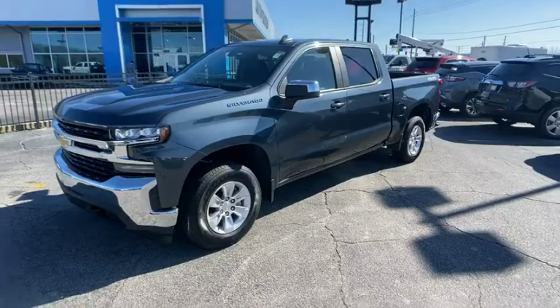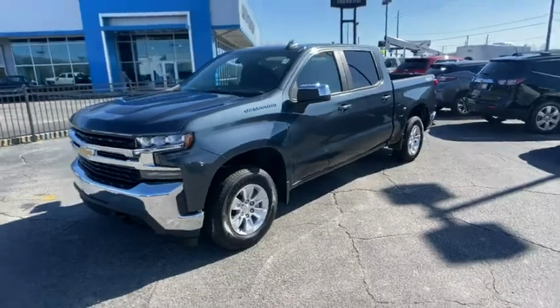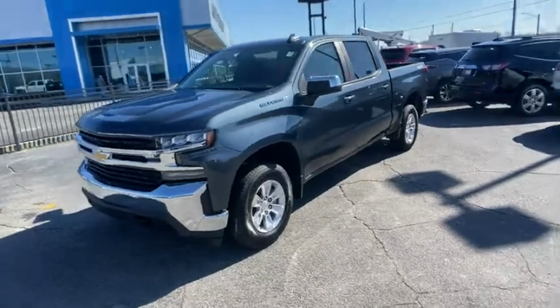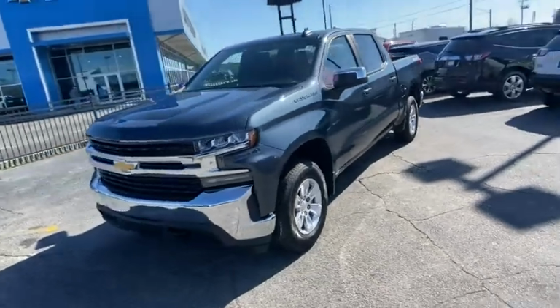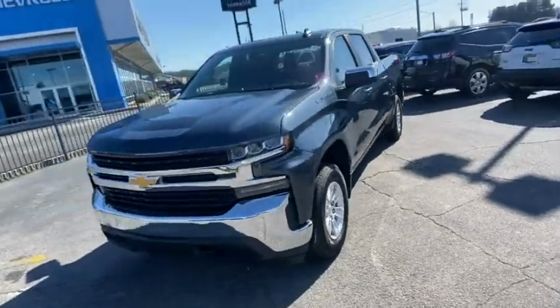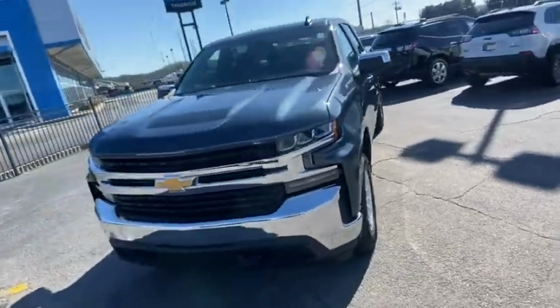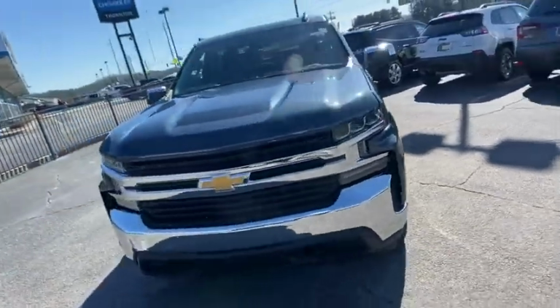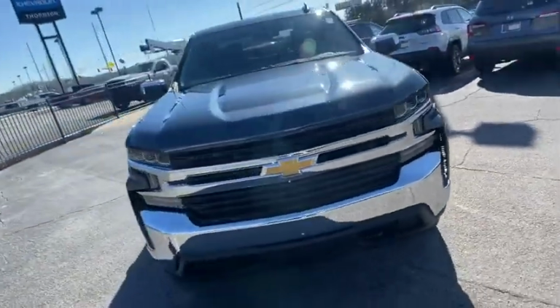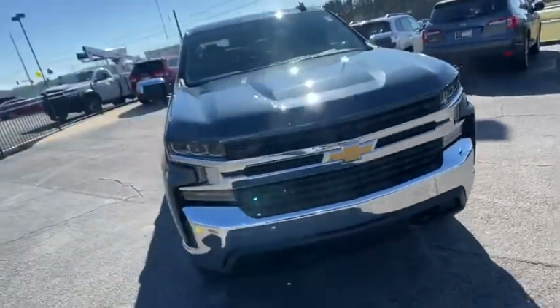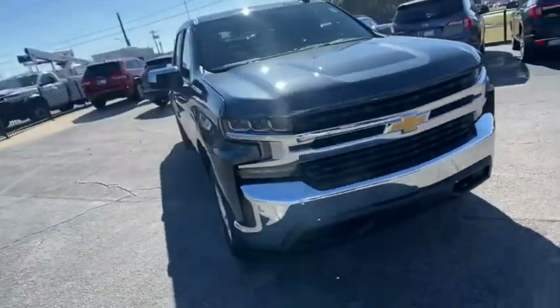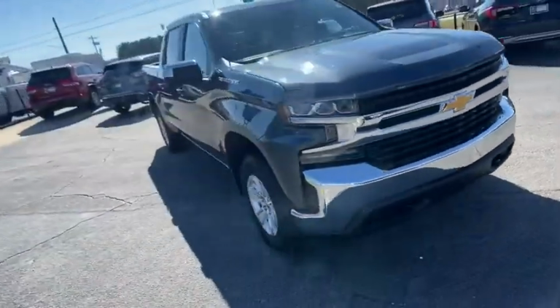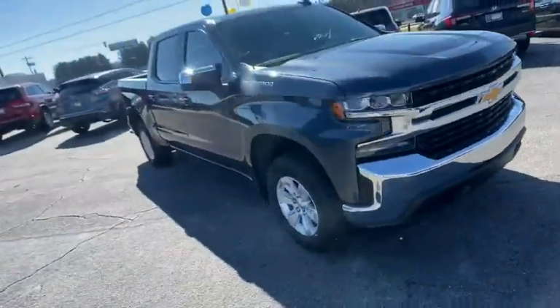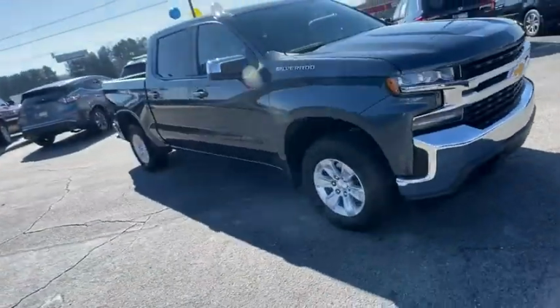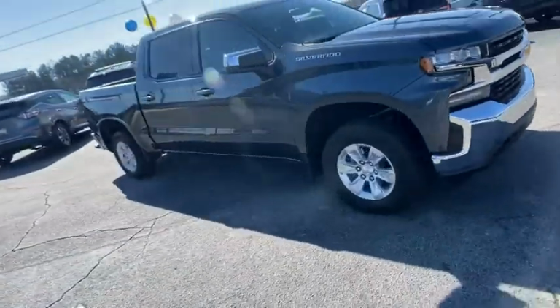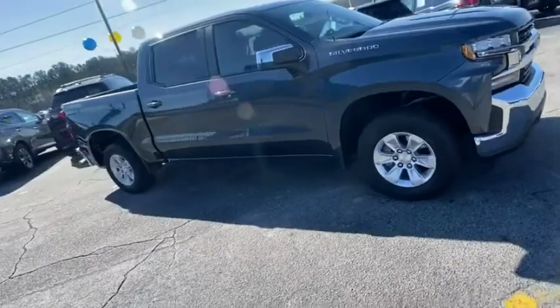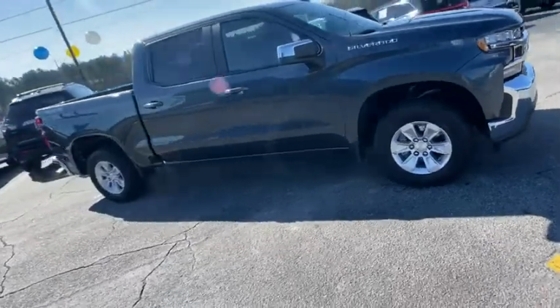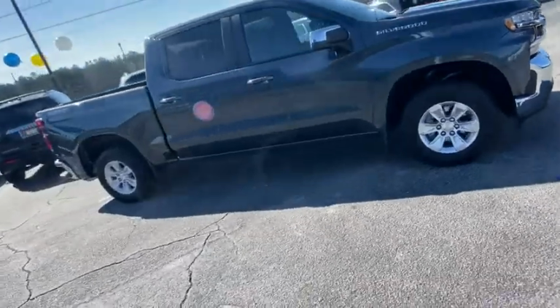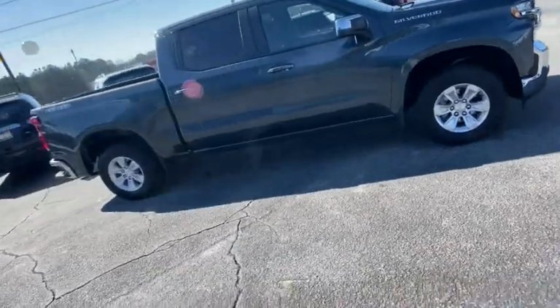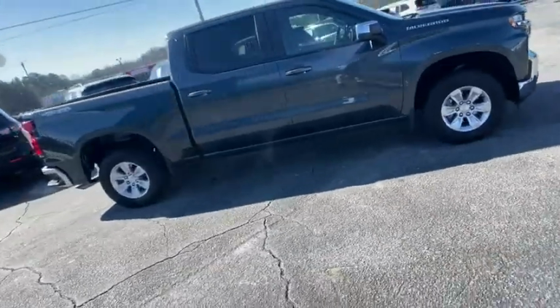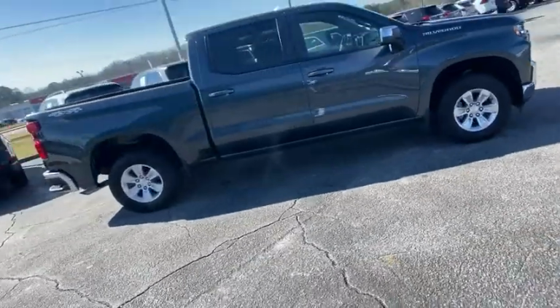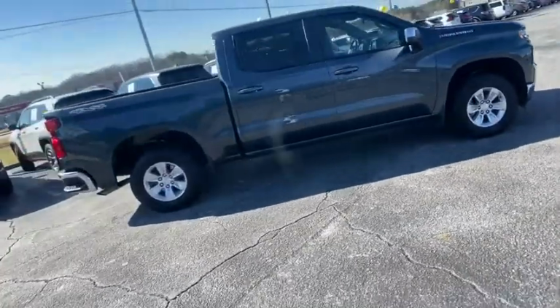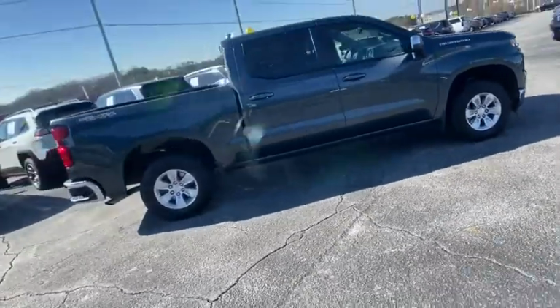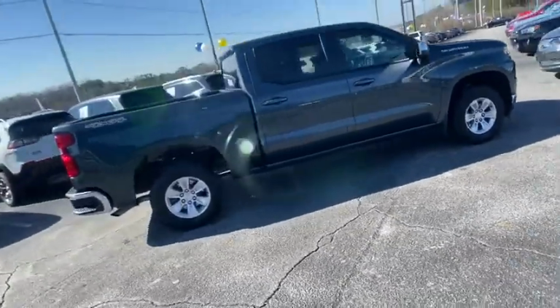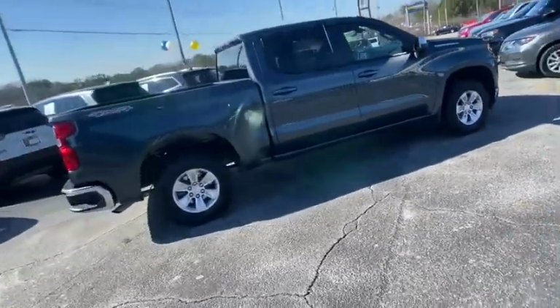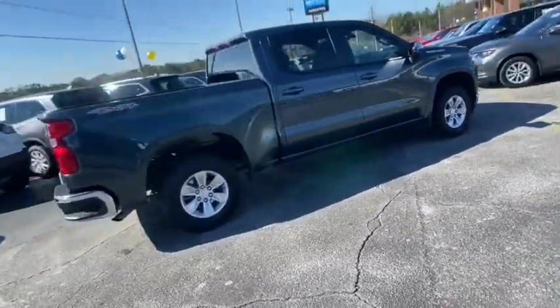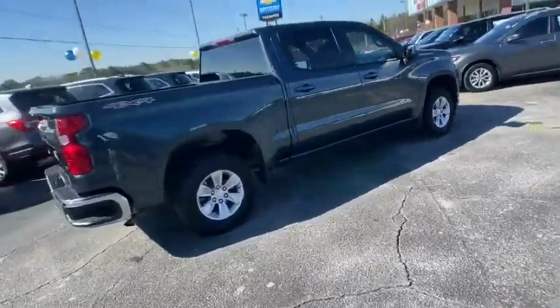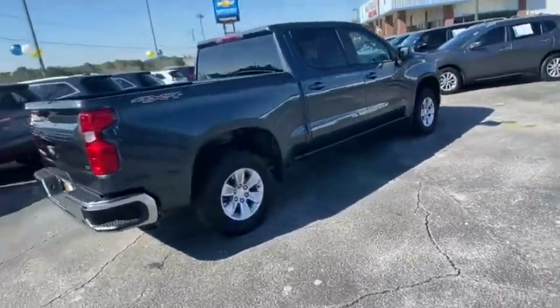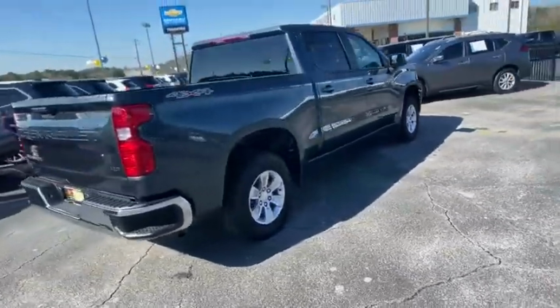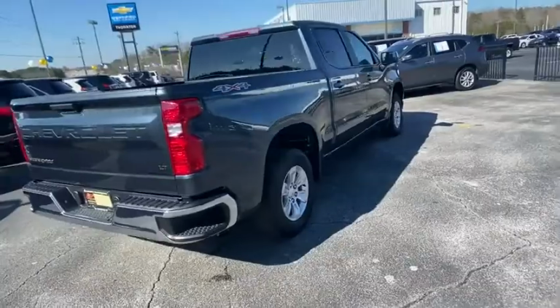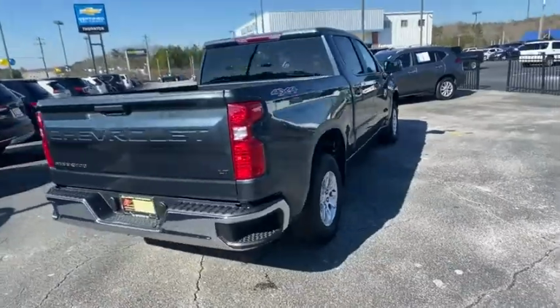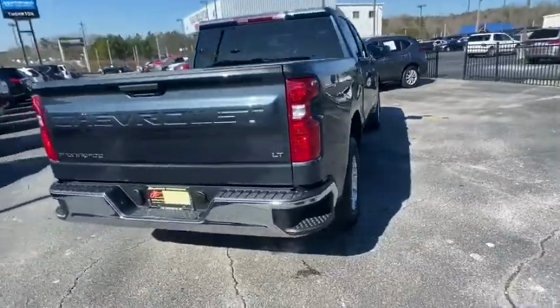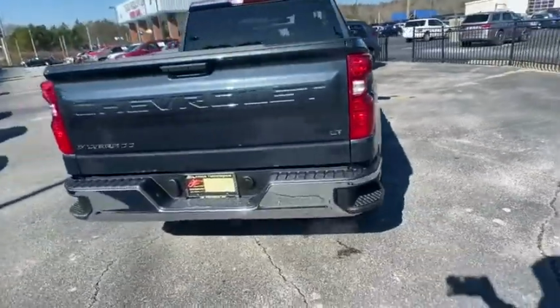Looking for the right vehicle? Check out the 2020 Chevrolet Silverado 1500. The Chevy Silverado 1500 is the perfect combination of functionality, reliability, and technology.